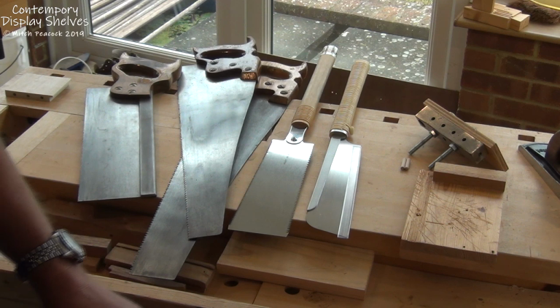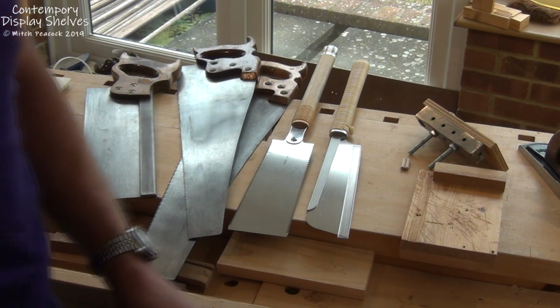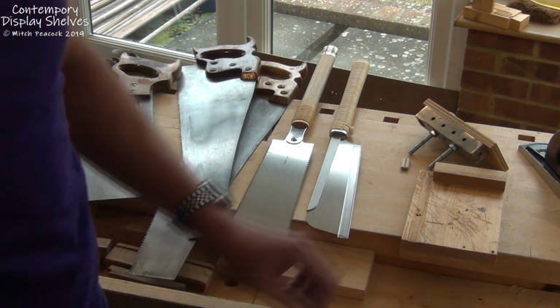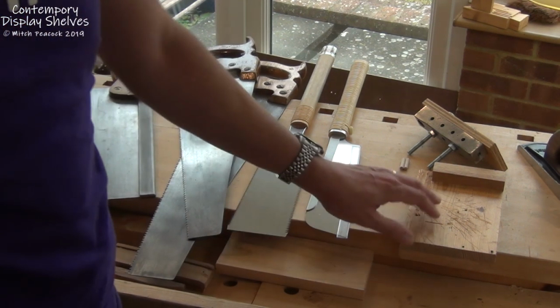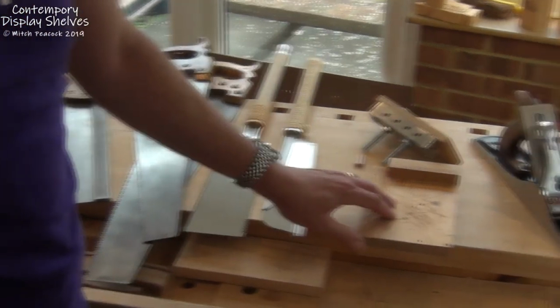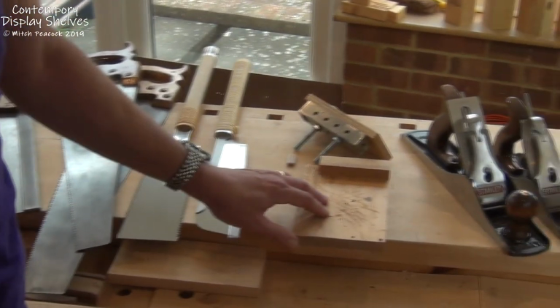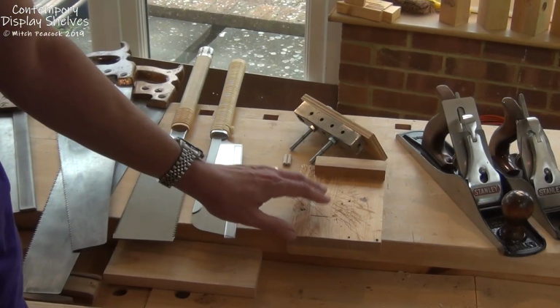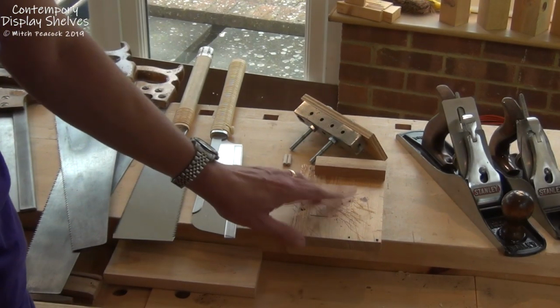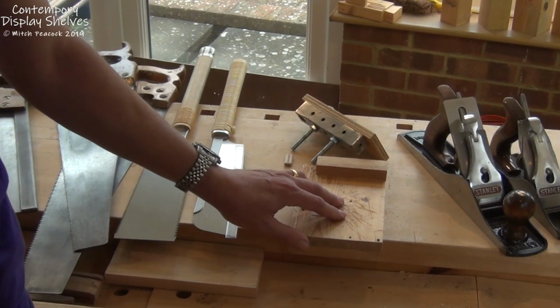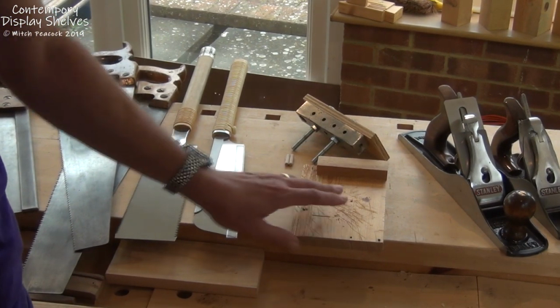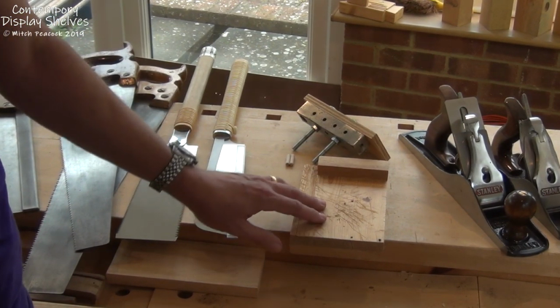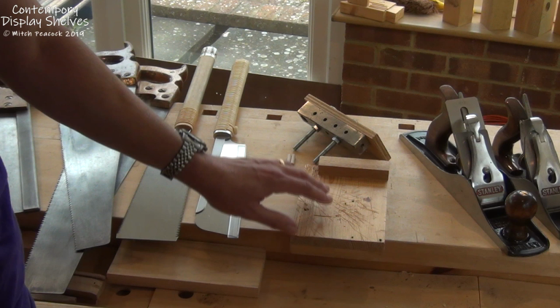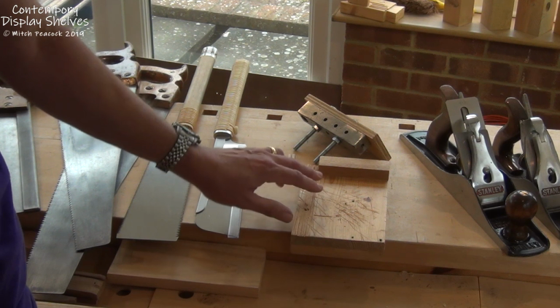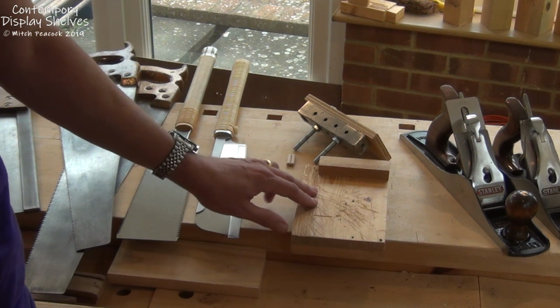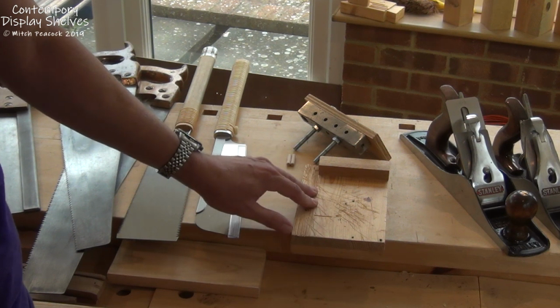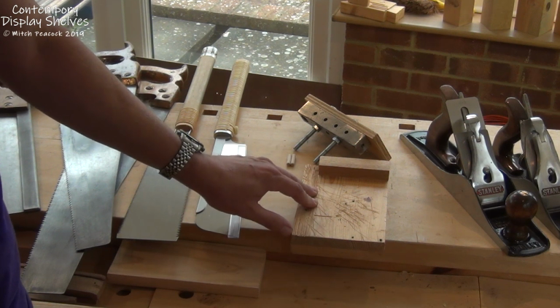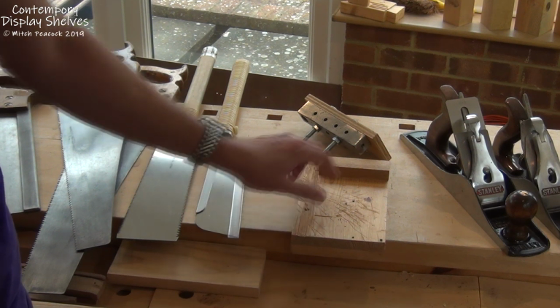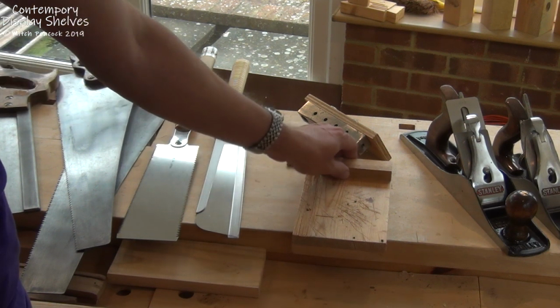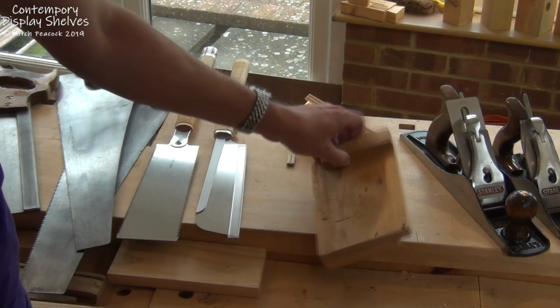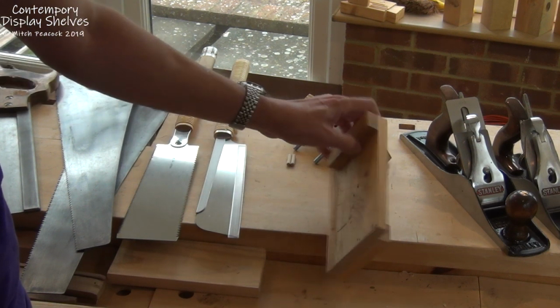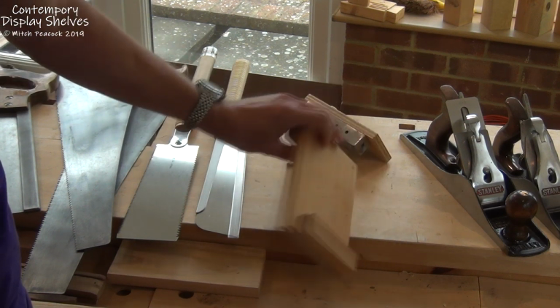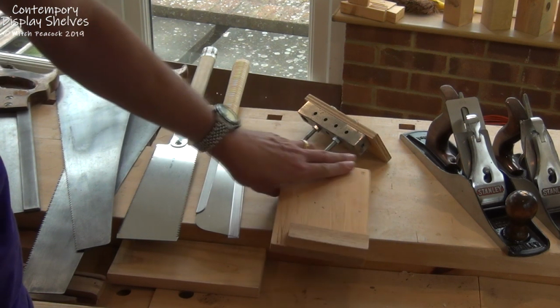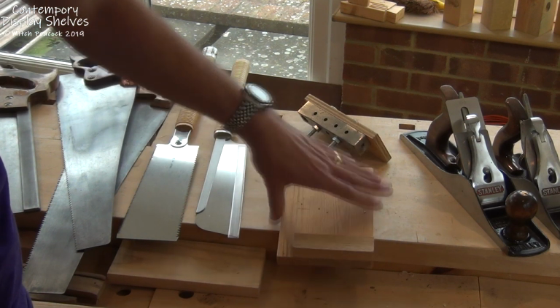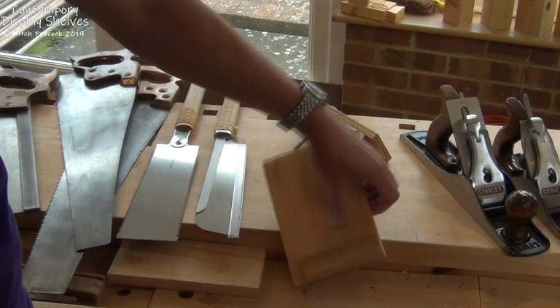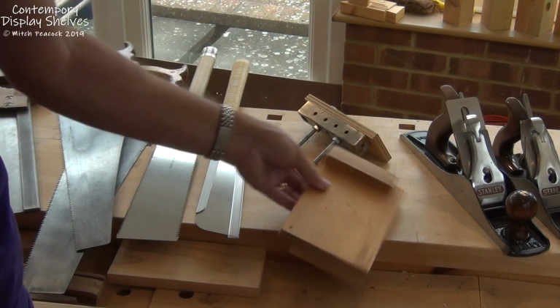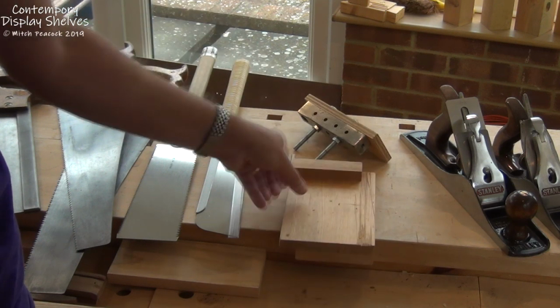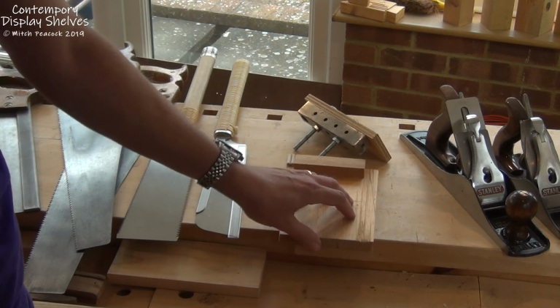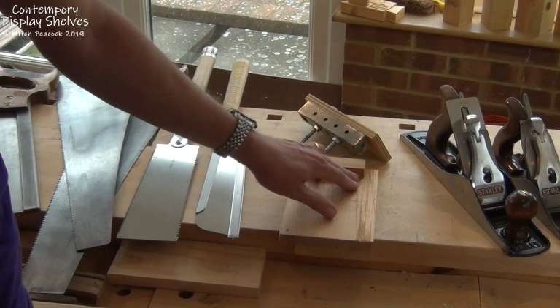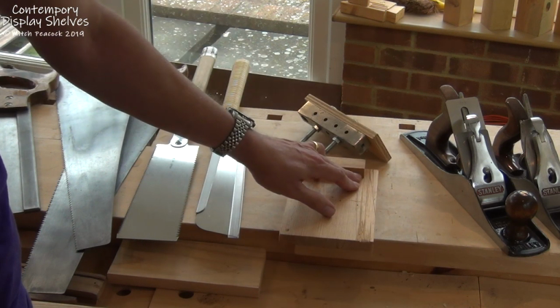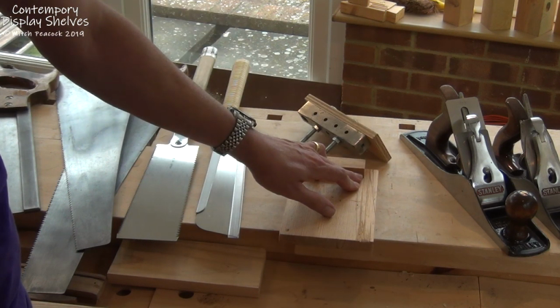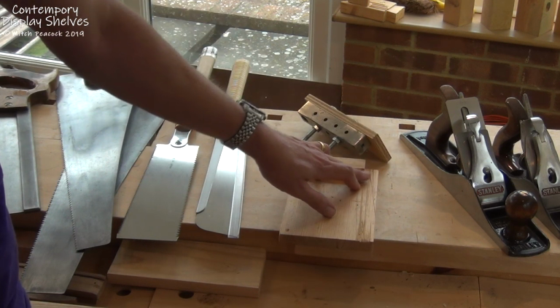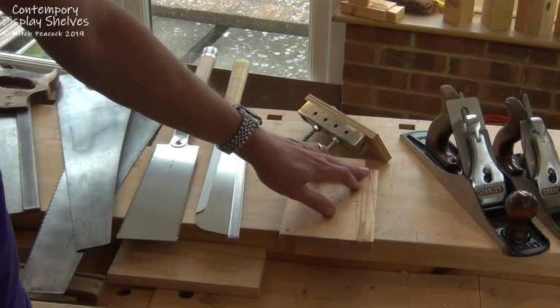We're also going to need a bench hook. This one is set up for using the pull saws, but you could also have one that flips over and works for using the tenon saw against it as a push saw.